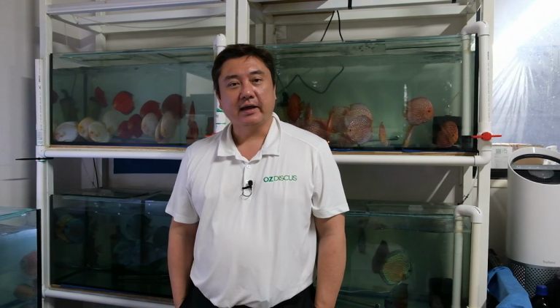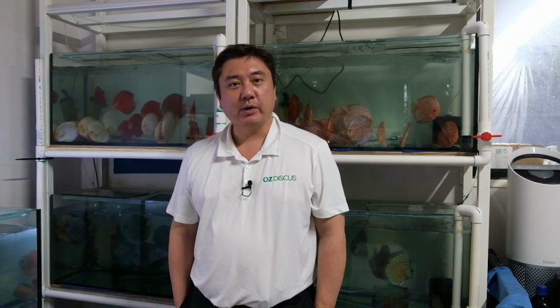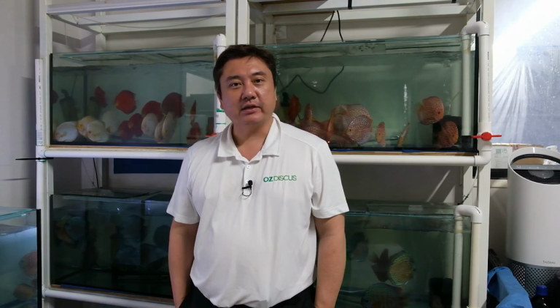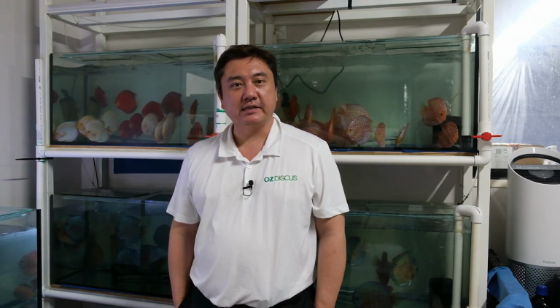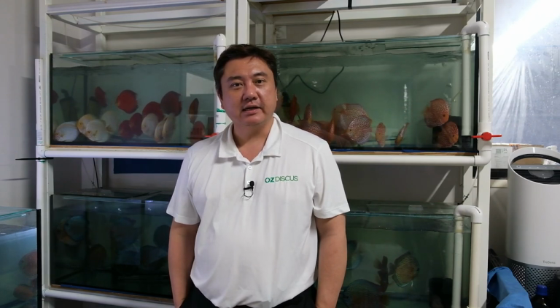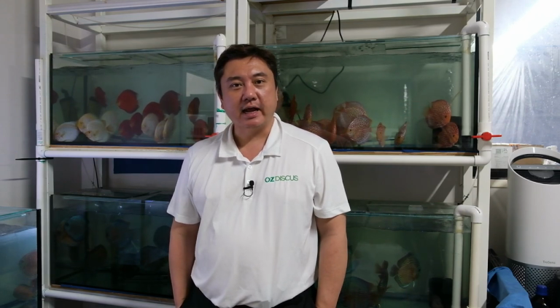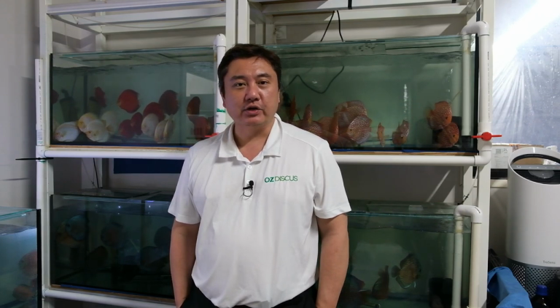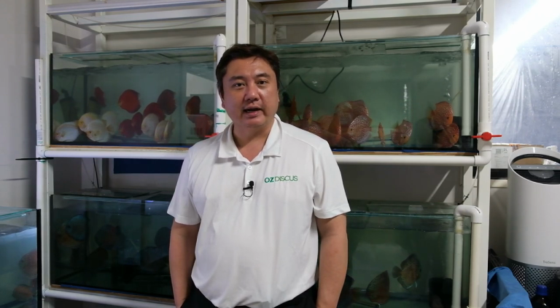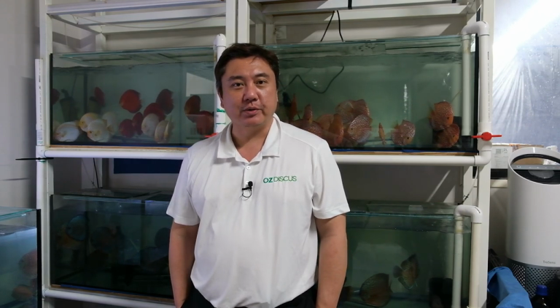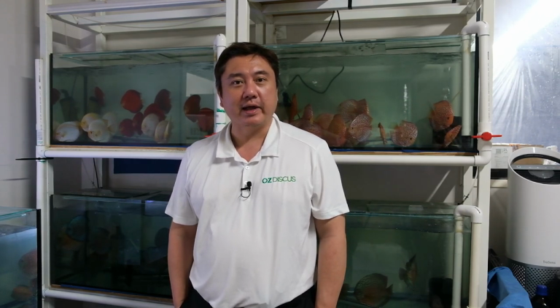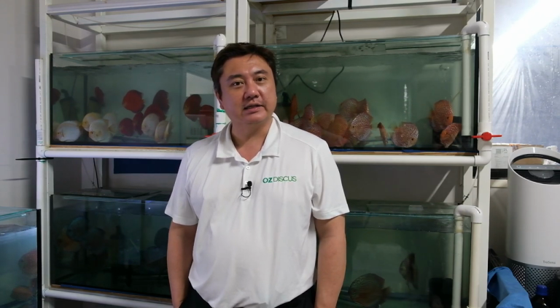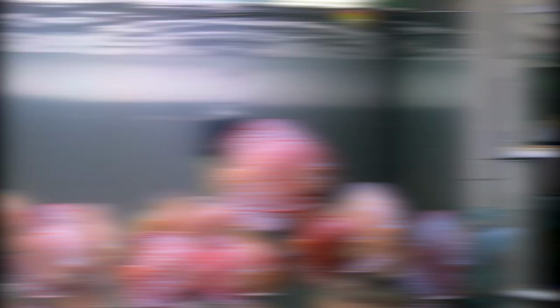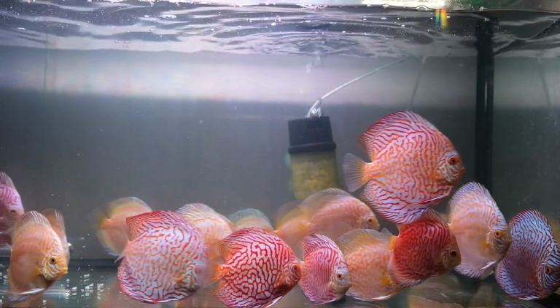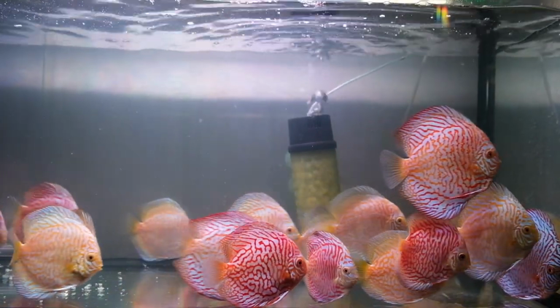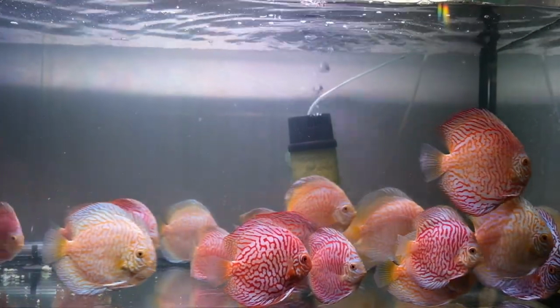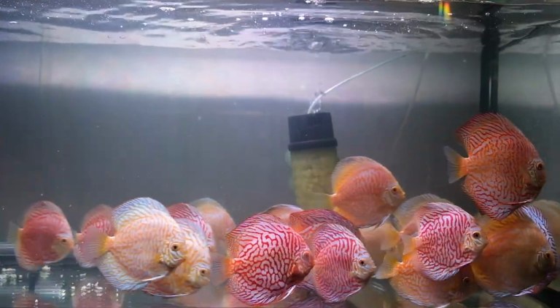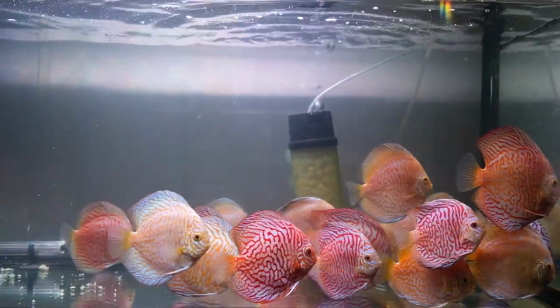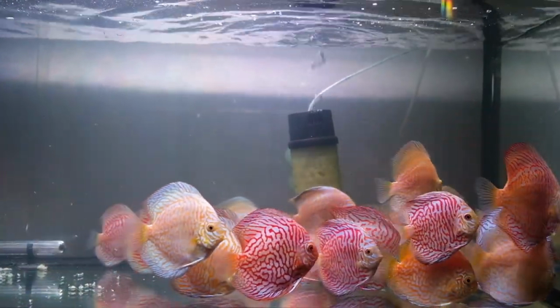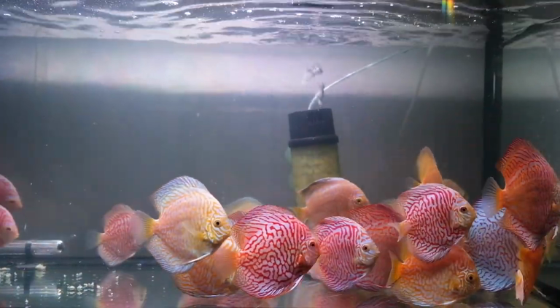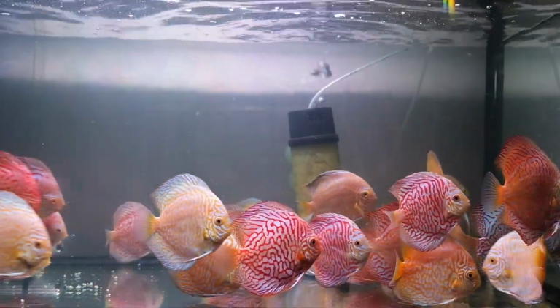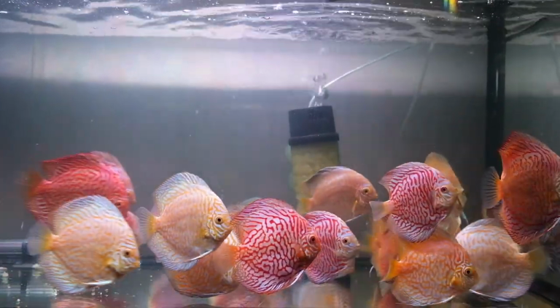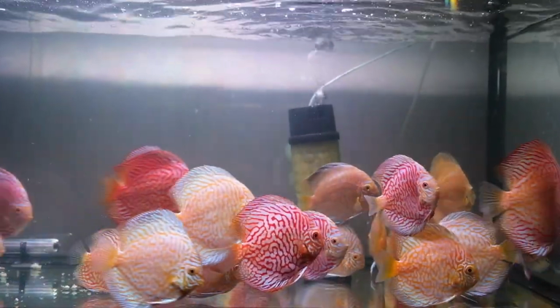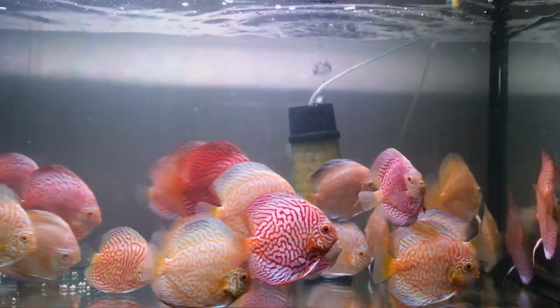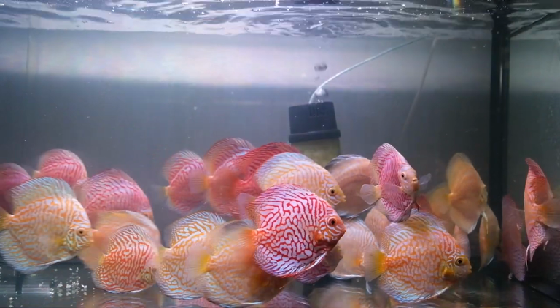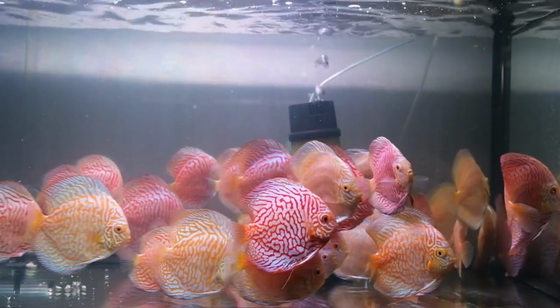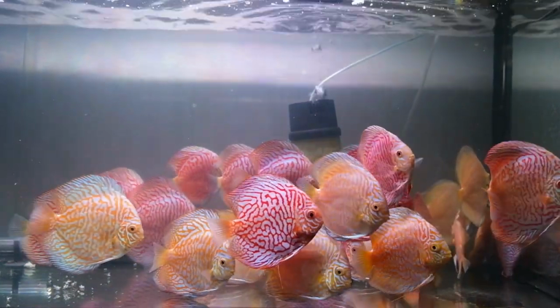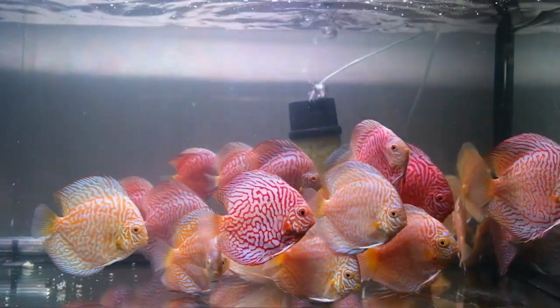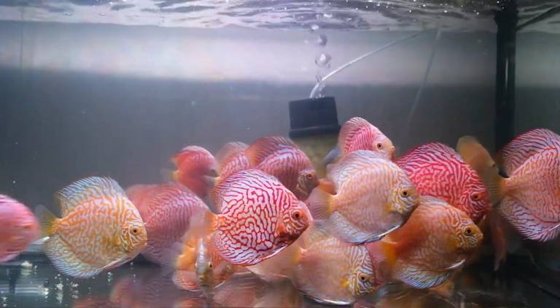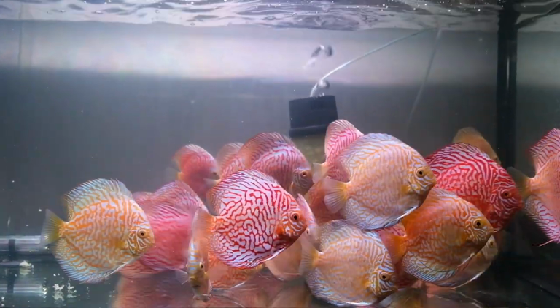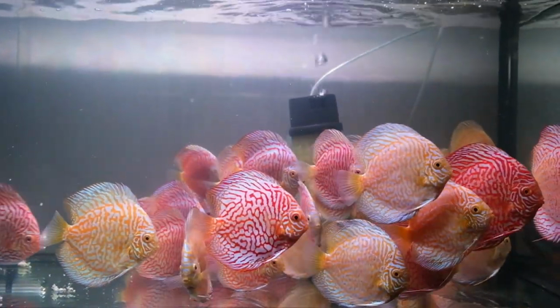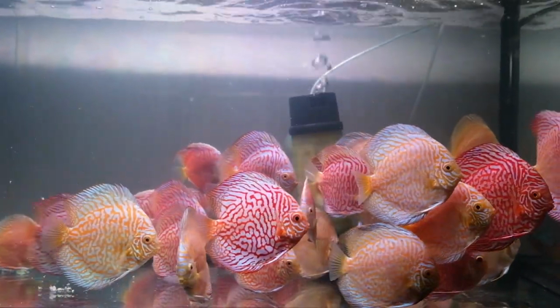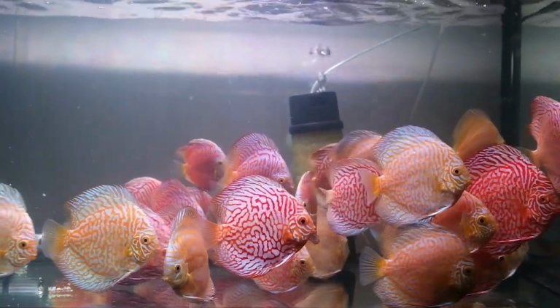Hi guys, welcome back to Ozdiscus. Today we want to show you the latest shipment from Jaeger Discus. Firstly, we've got some white tigers here, and actually yellow tigers and red tigers. Some are around about 7 to 8 centimetres, all the way up to about 11 centimetres.